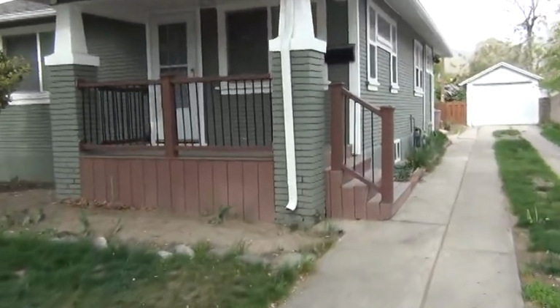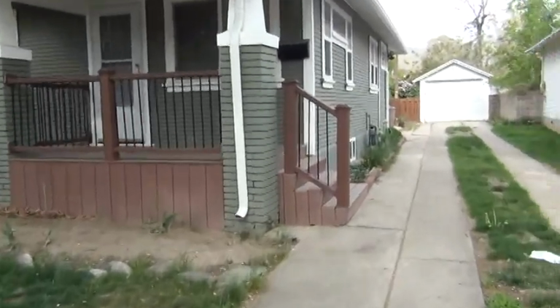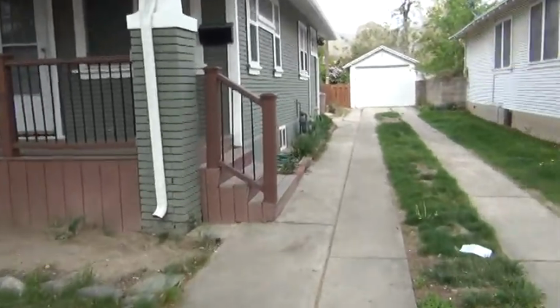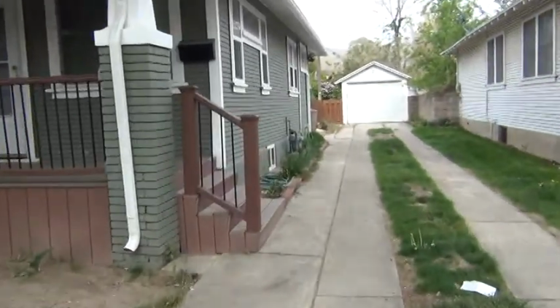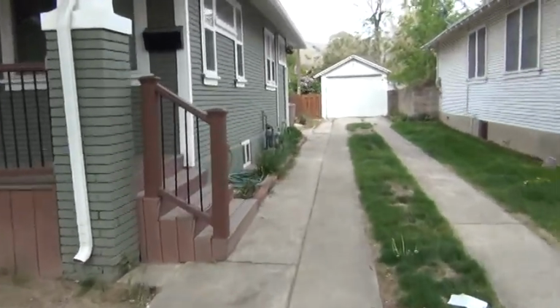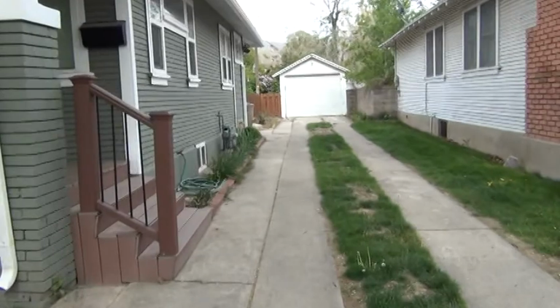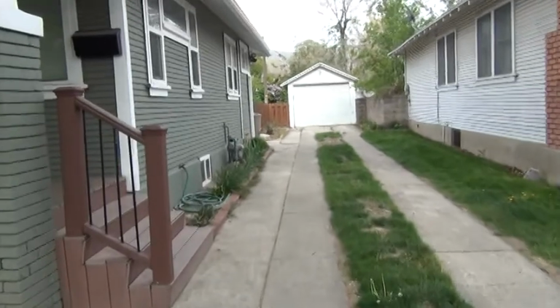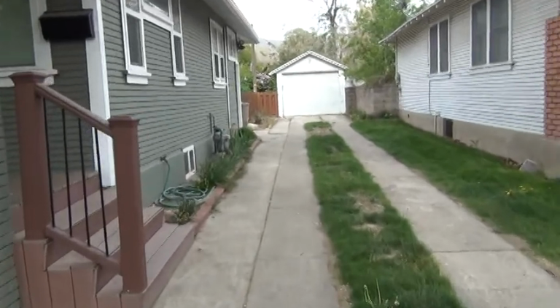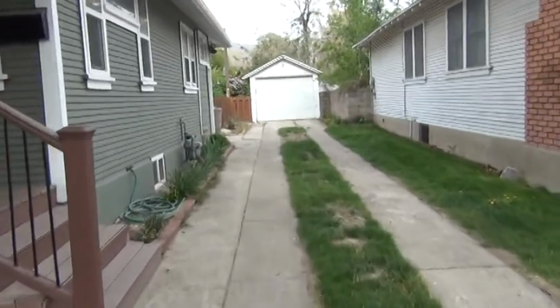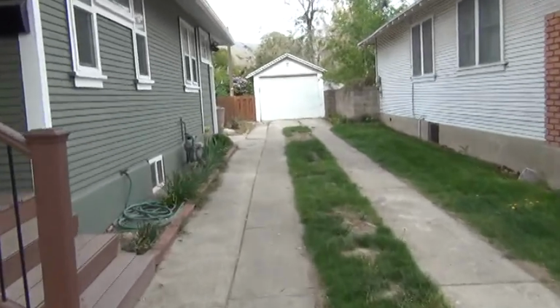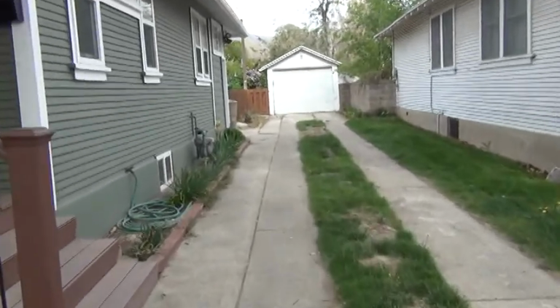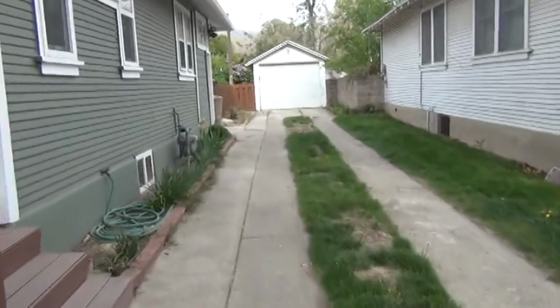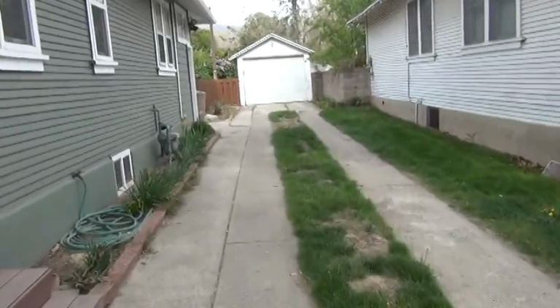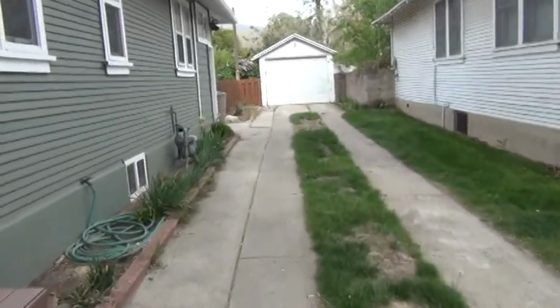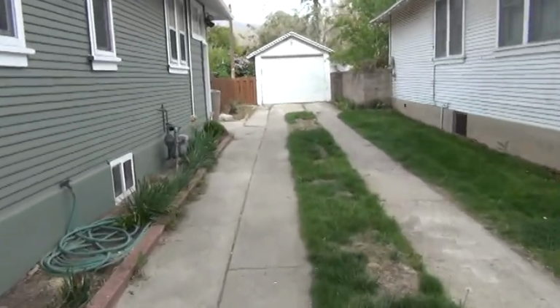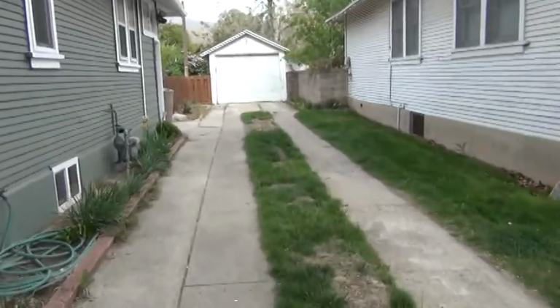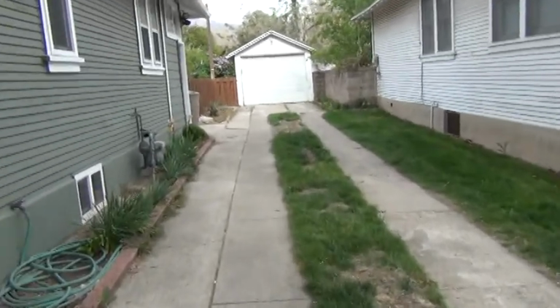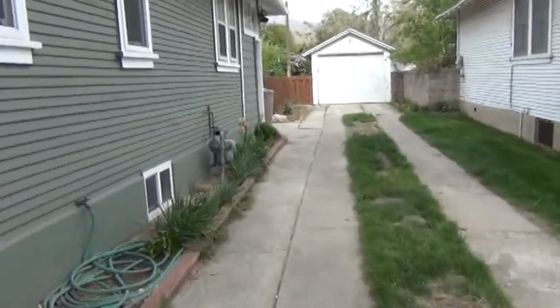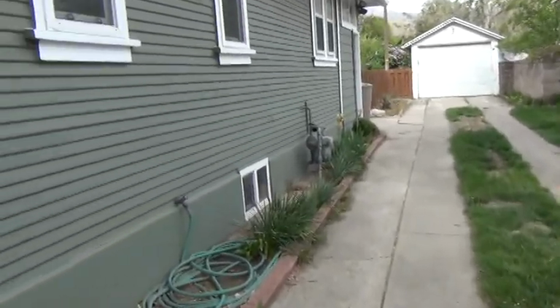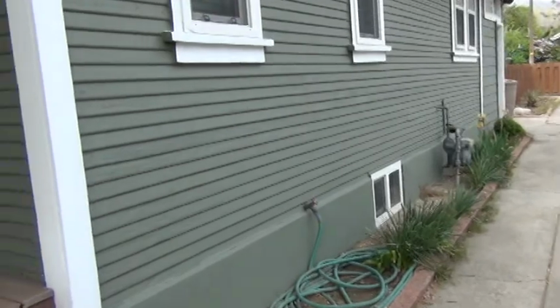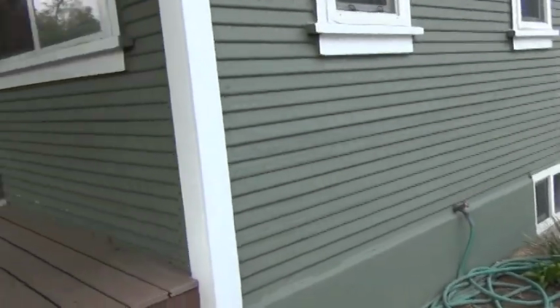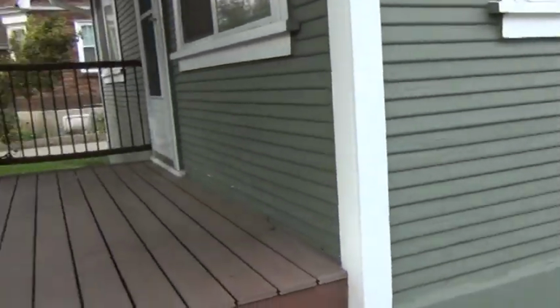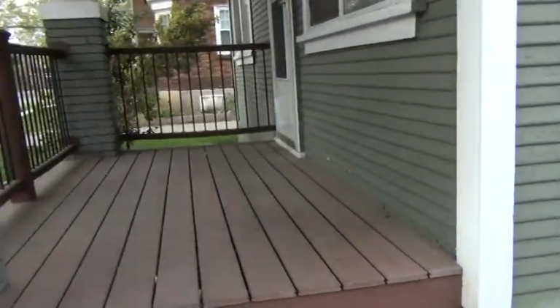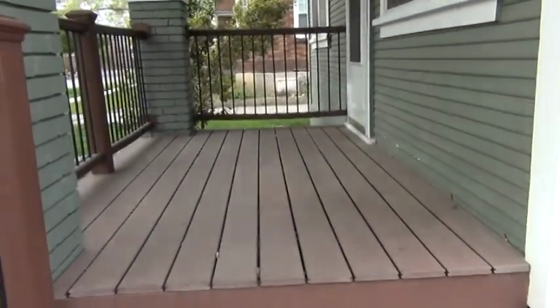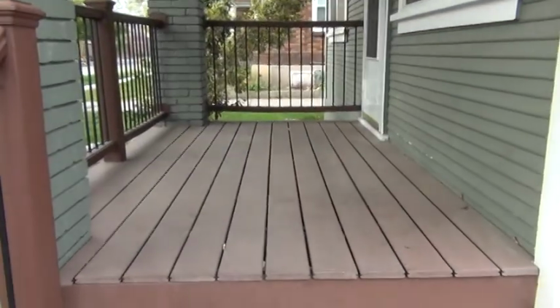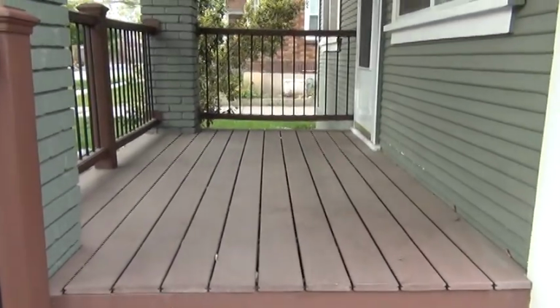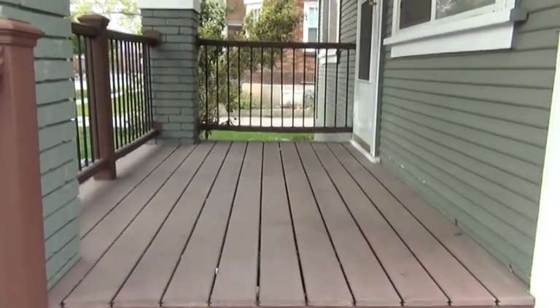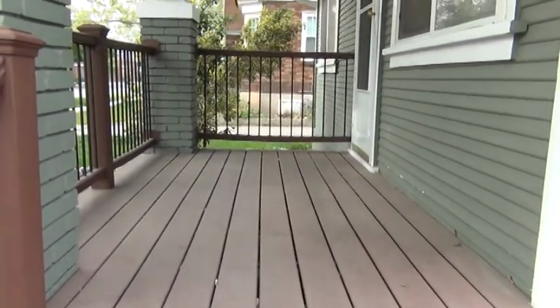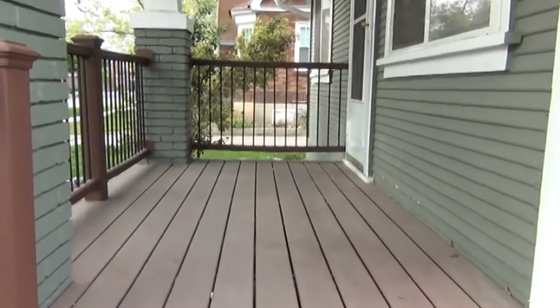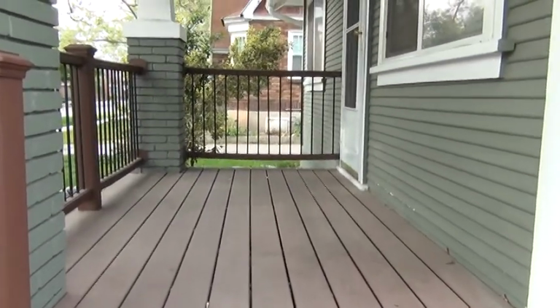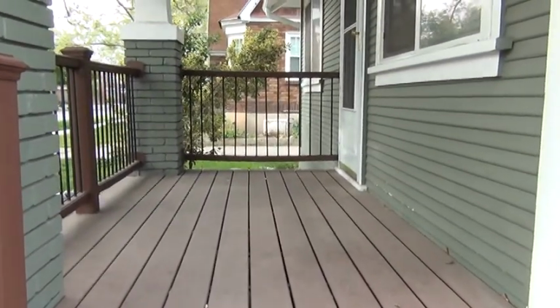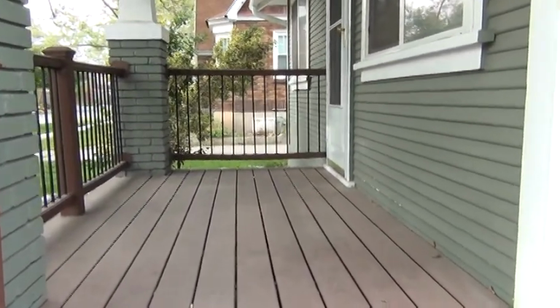As you come up the driveway you'll notice the garage down here does have enough space for two cars. To the left we have the nice patio front porch area.